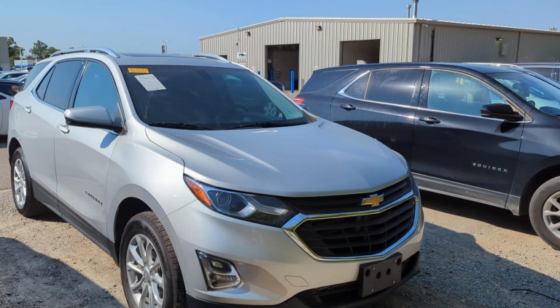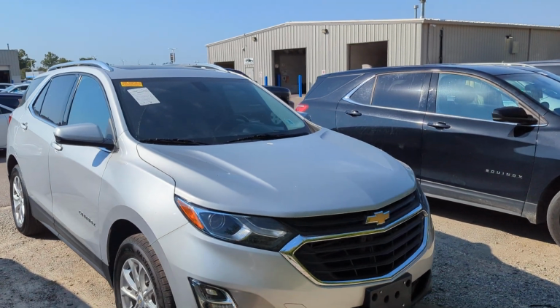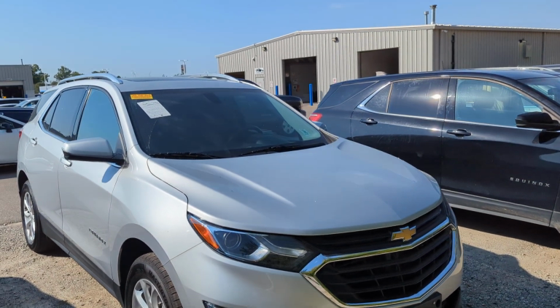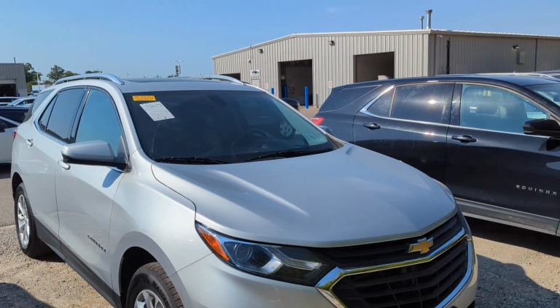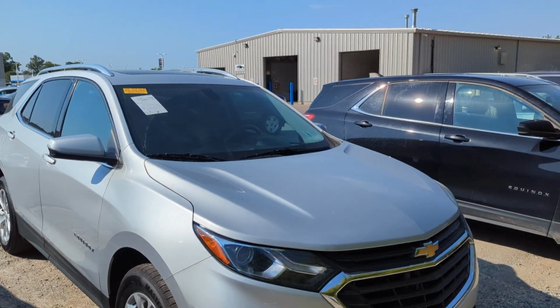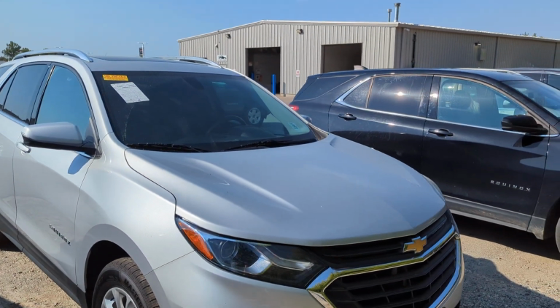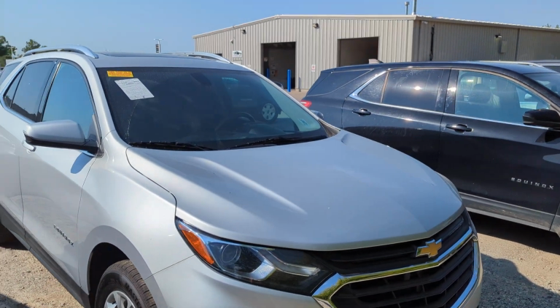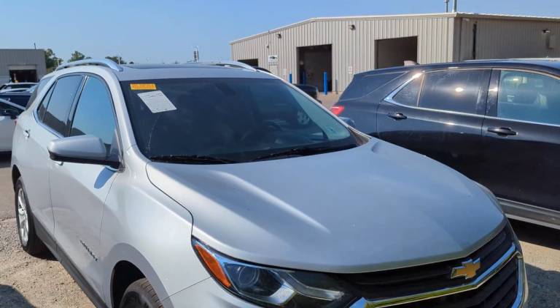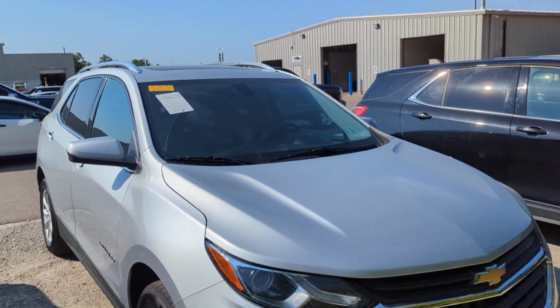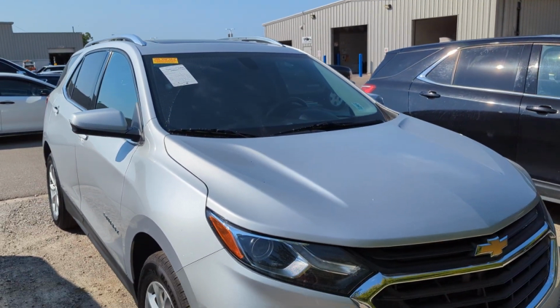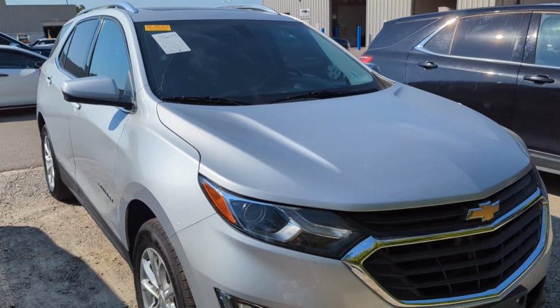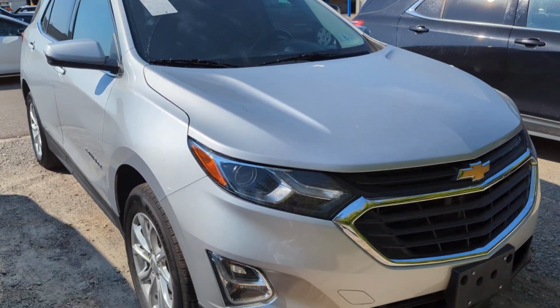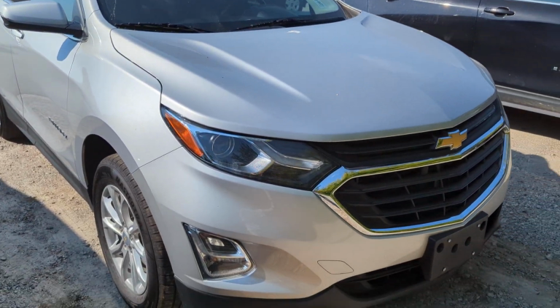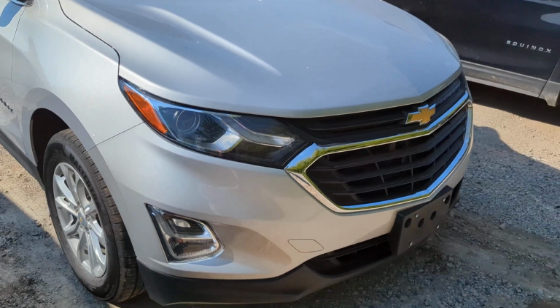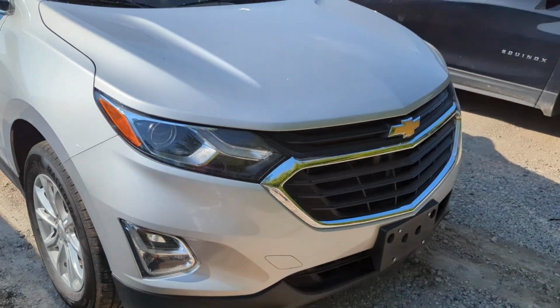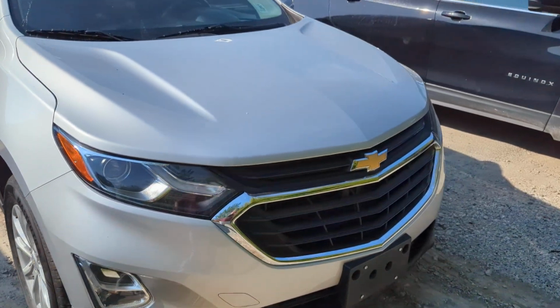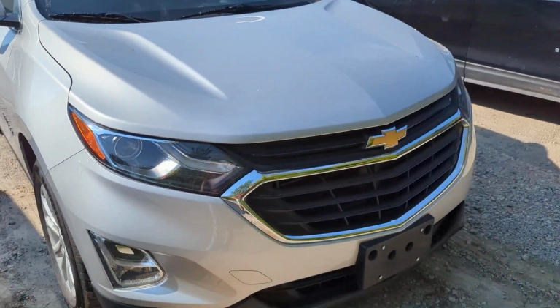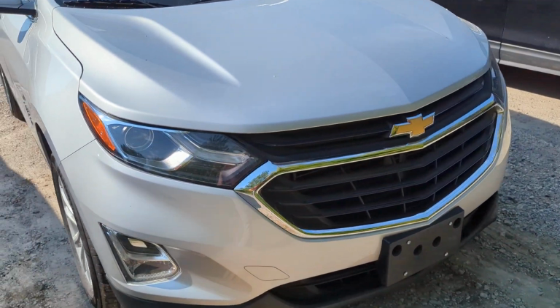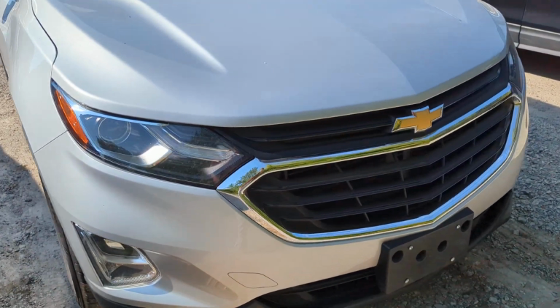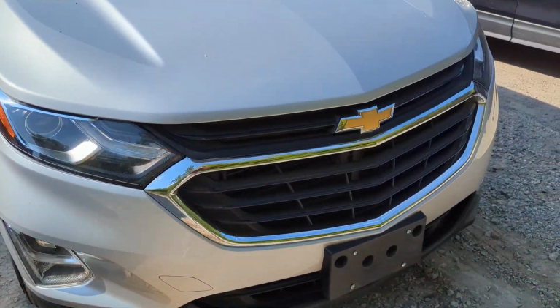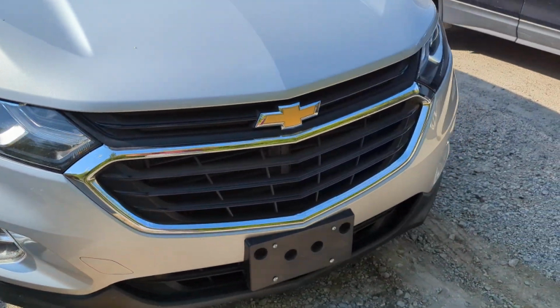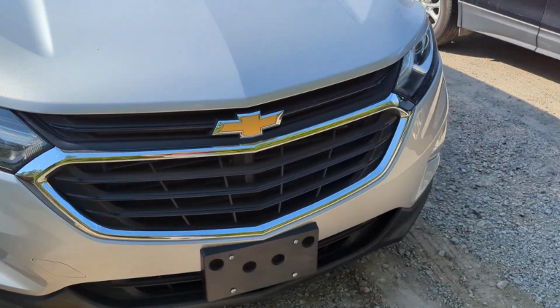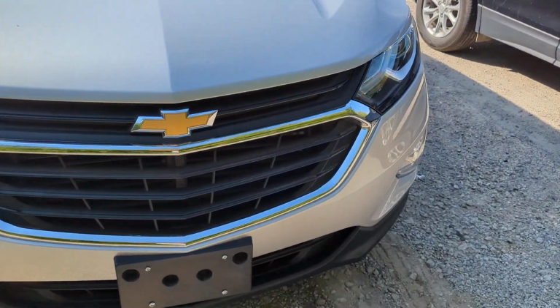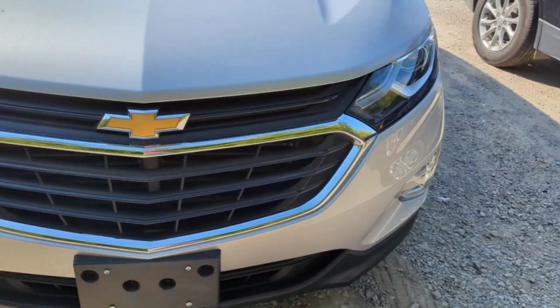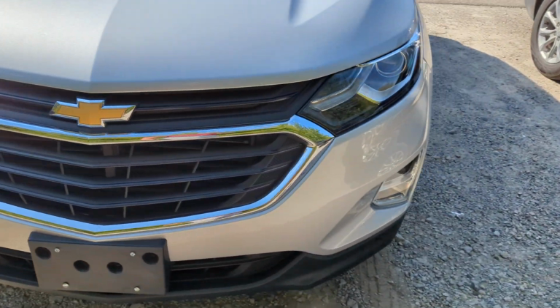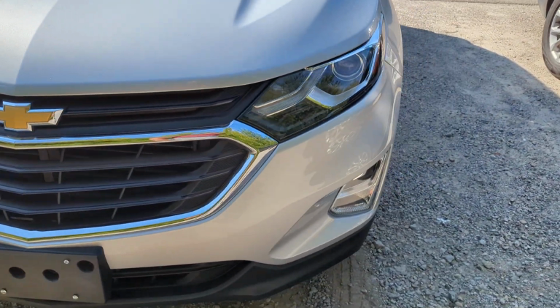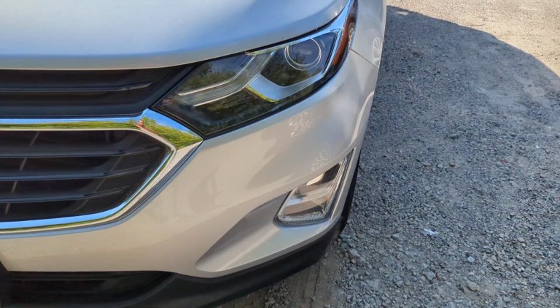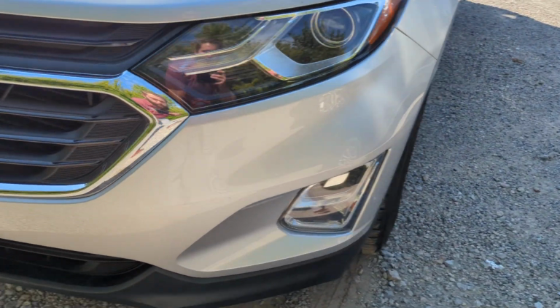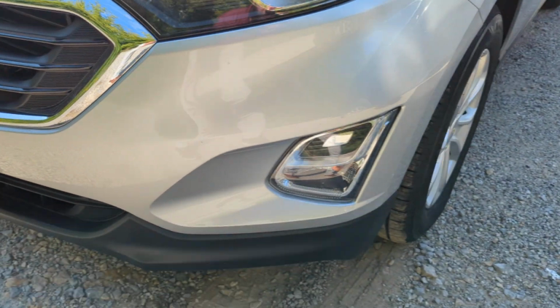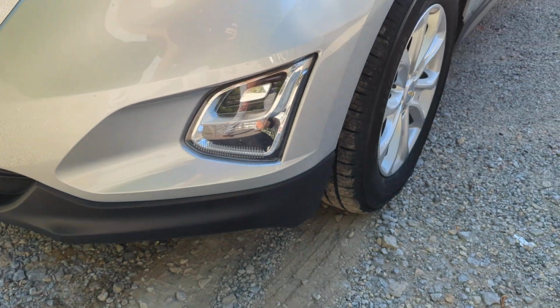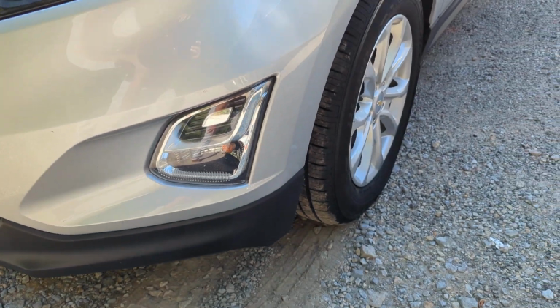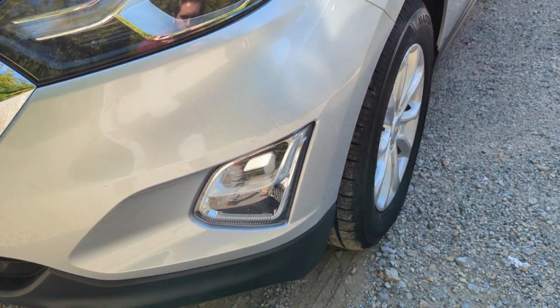Thank you again for reaching out to McGrath. I got that 2018 Chevy Equinox here for you — gonna give you a quick video walkaround. I caught it in the middle of its detail; it's actually just getting touched up again. We'll go ahead and walk around it anyway.